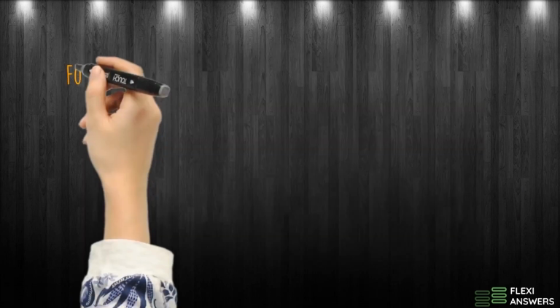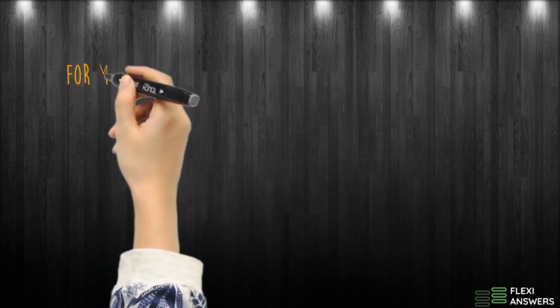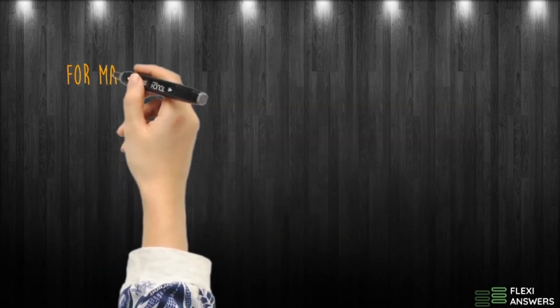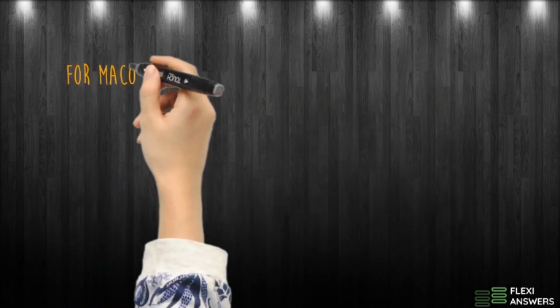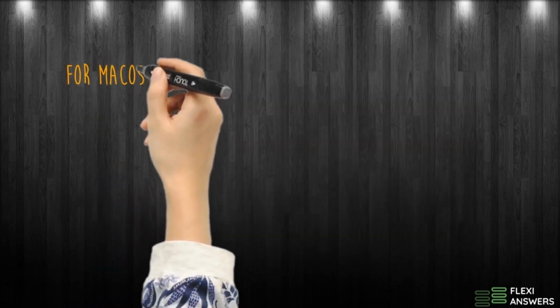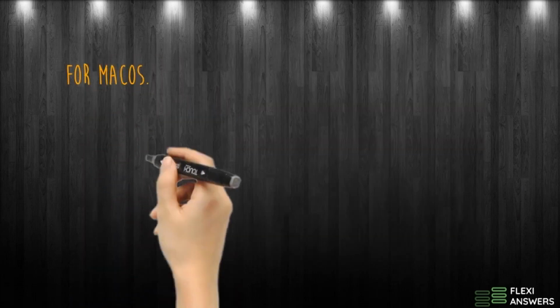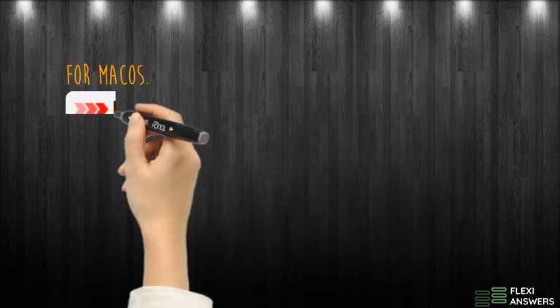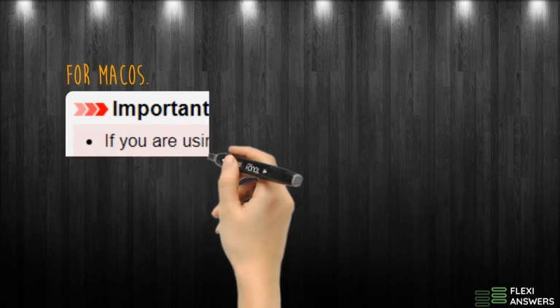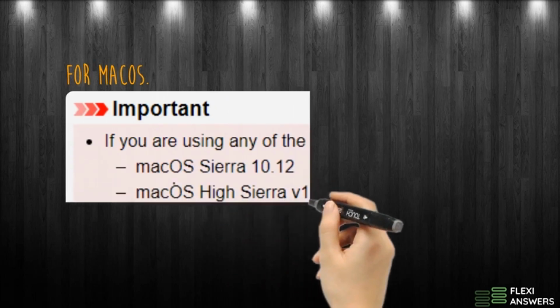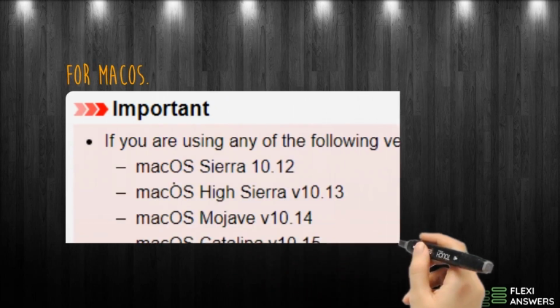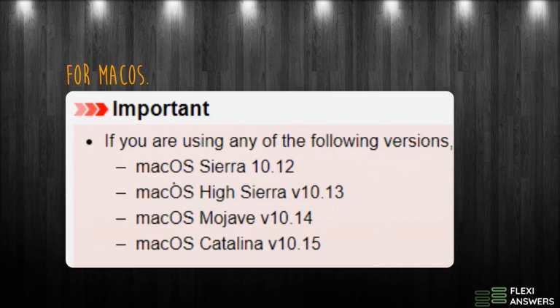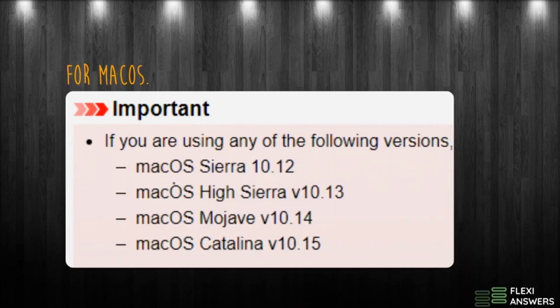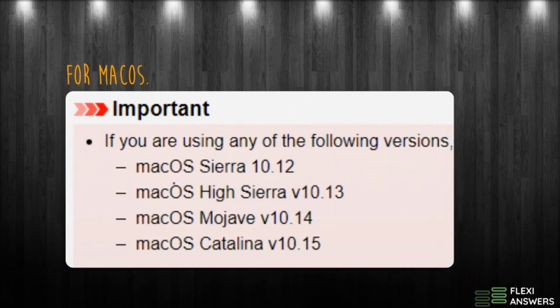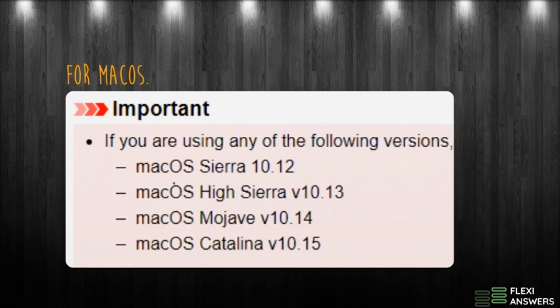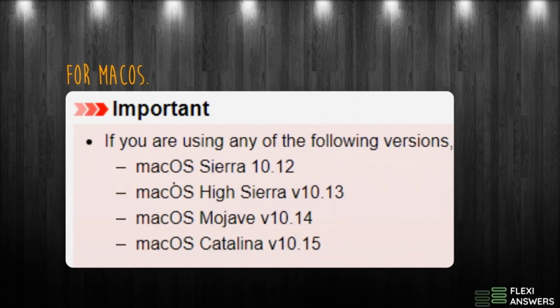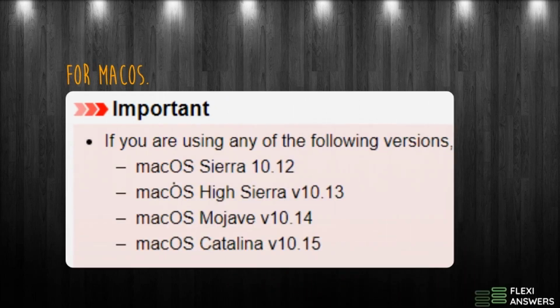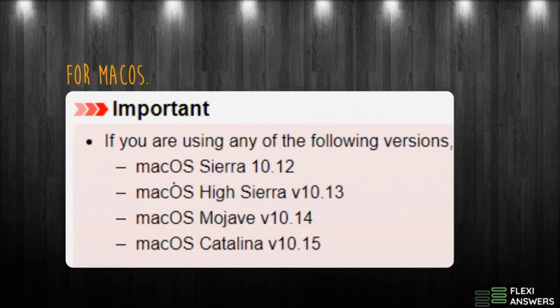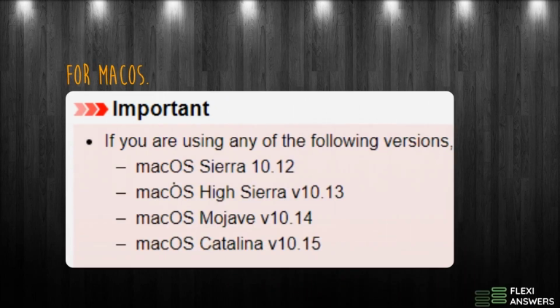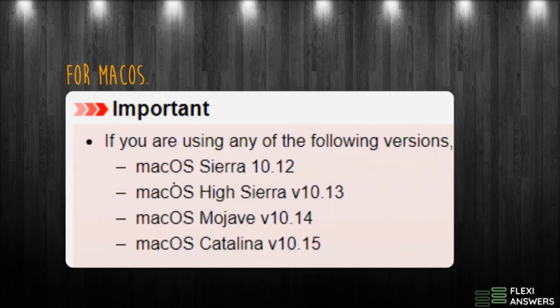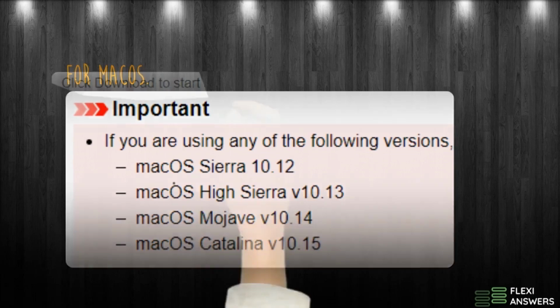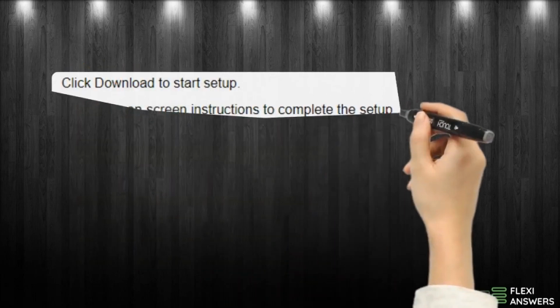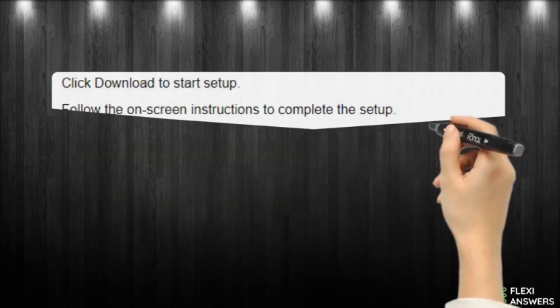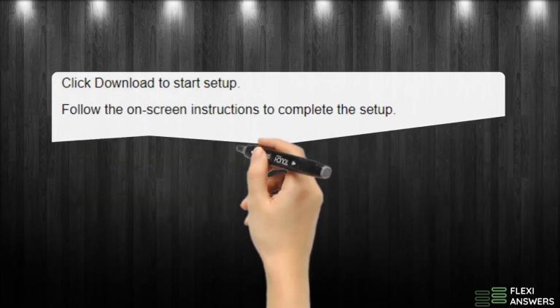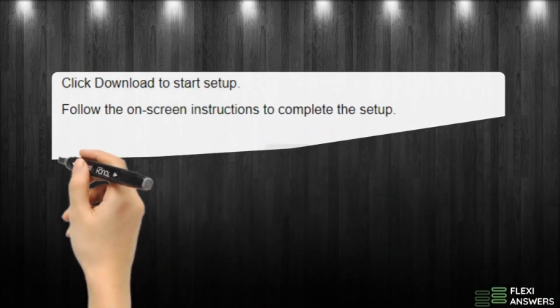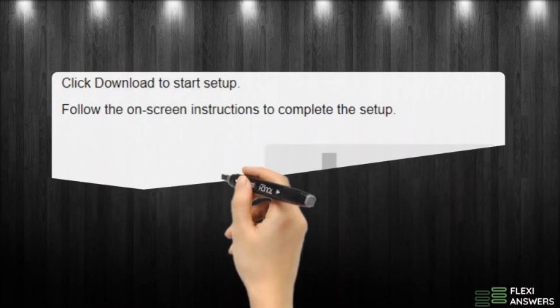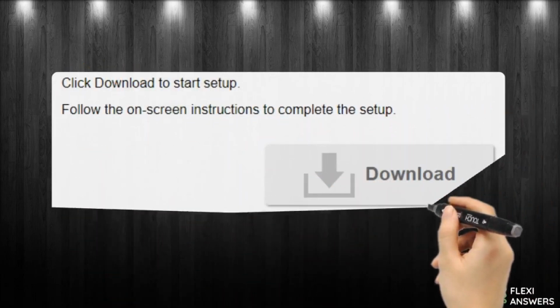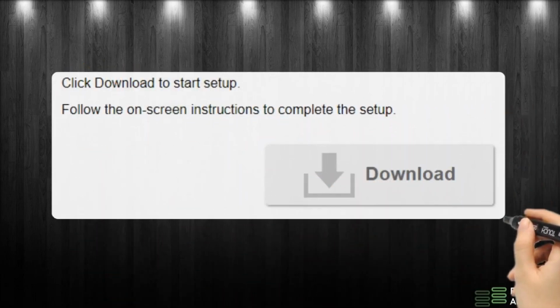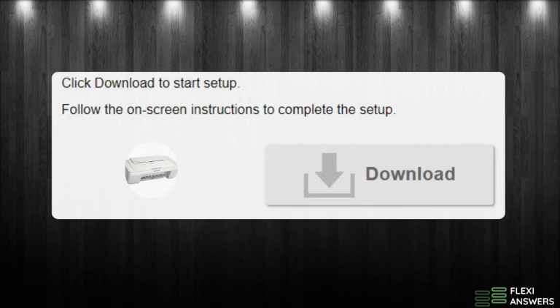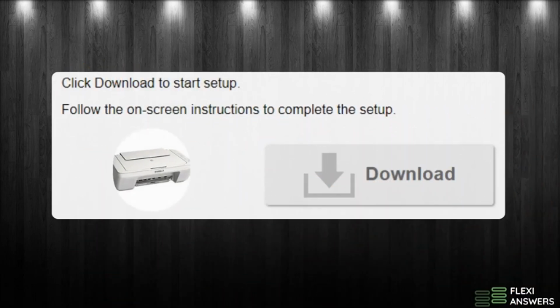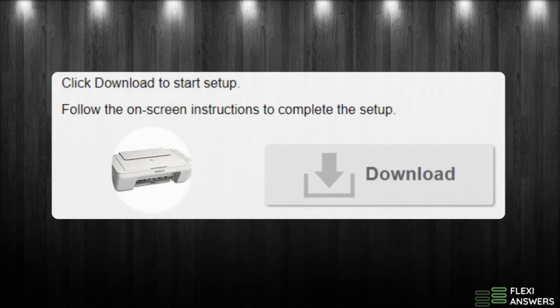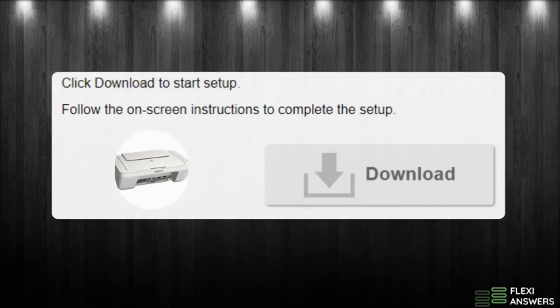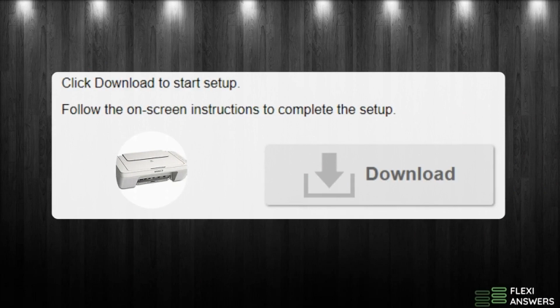For Mac OS, if you are using any of the following versions, please follow the steps. Click Download to start setup. Follow the on-screen instructions to complete the setup.